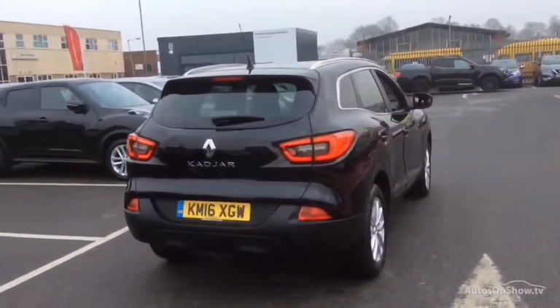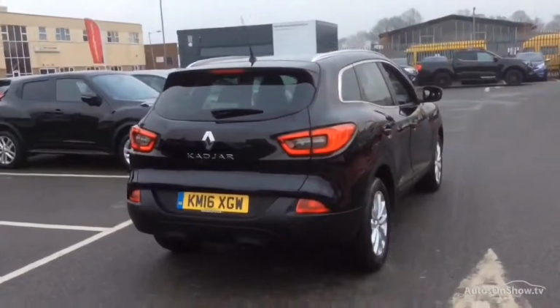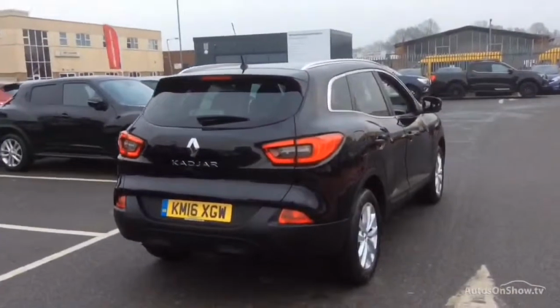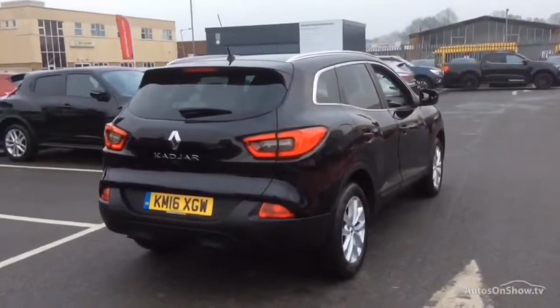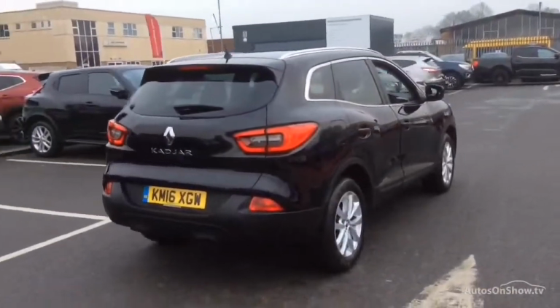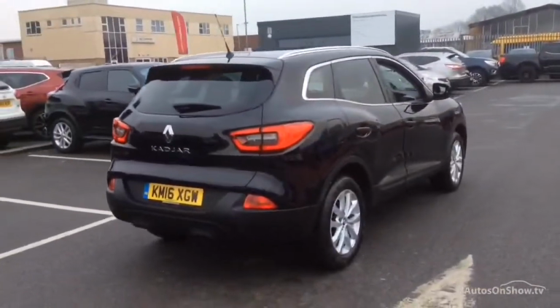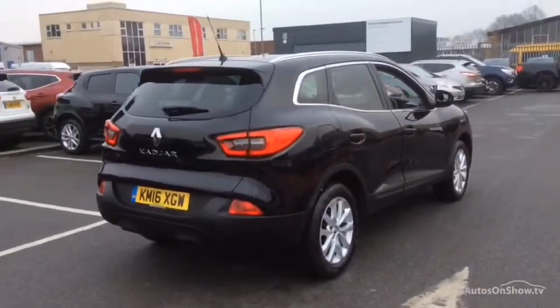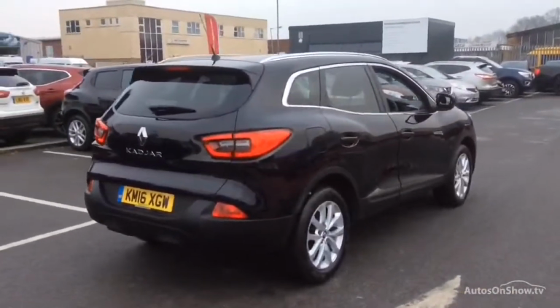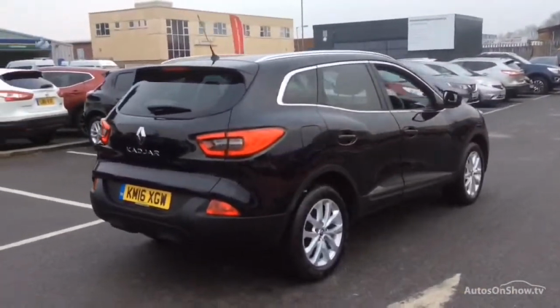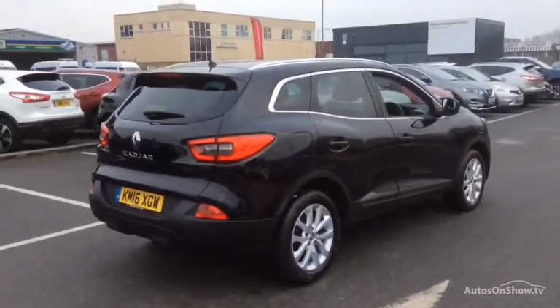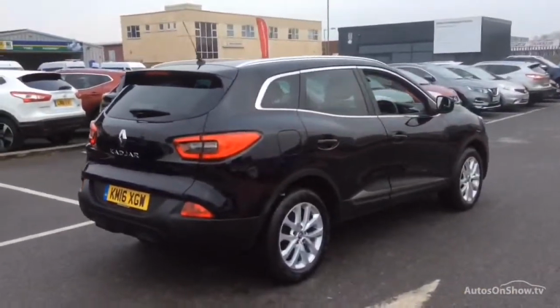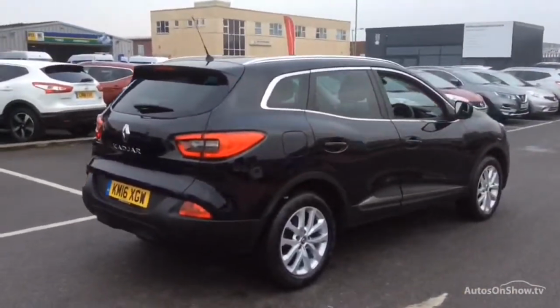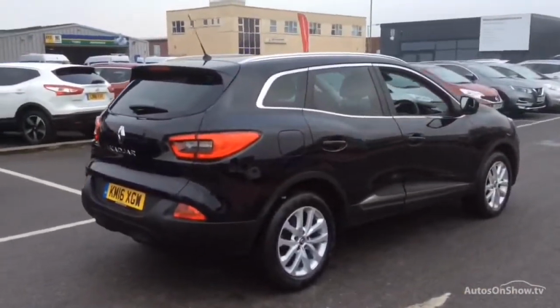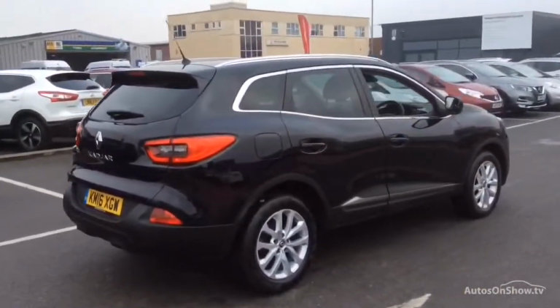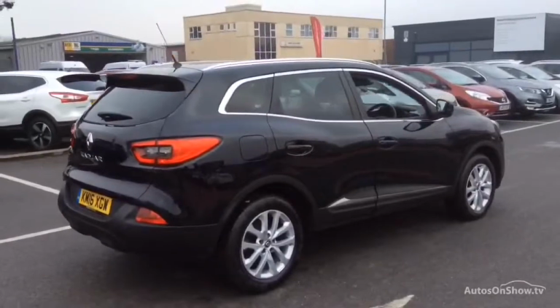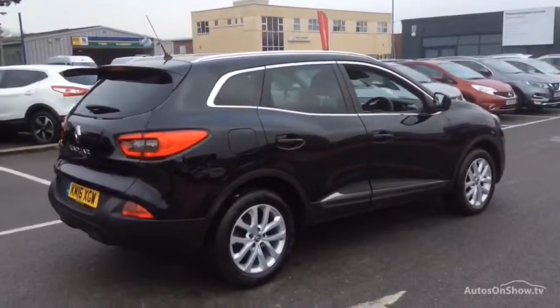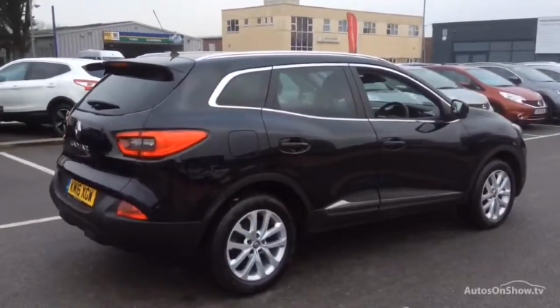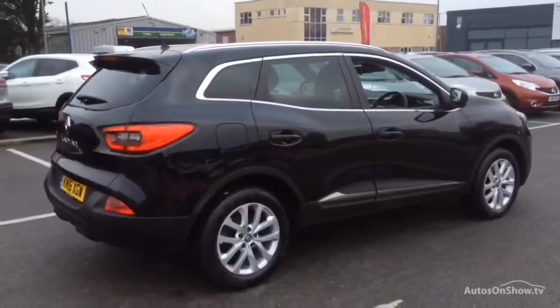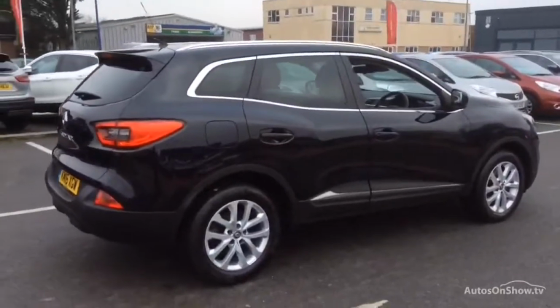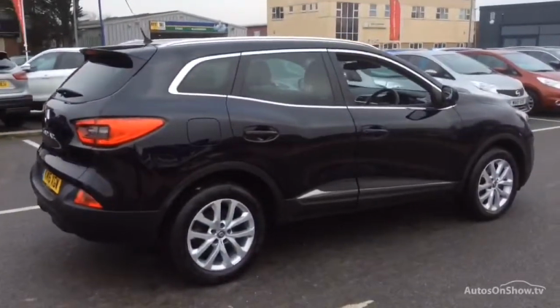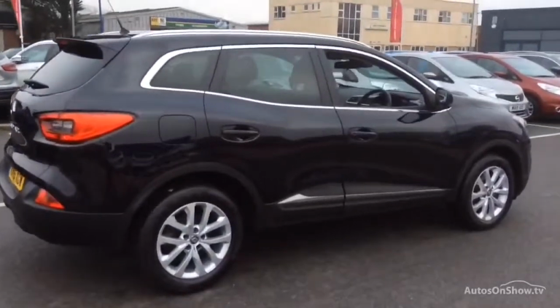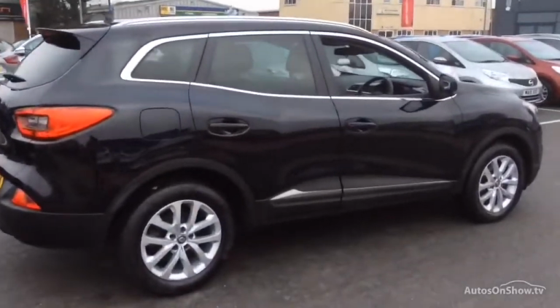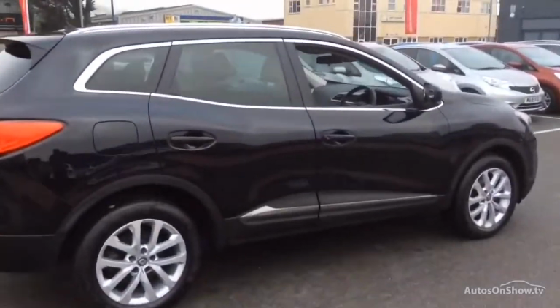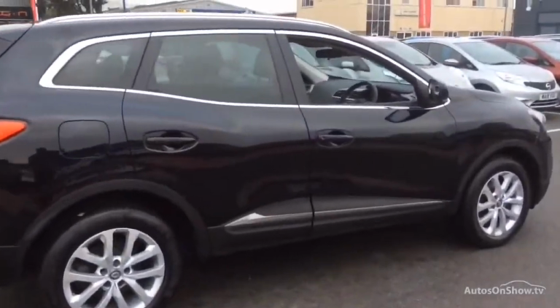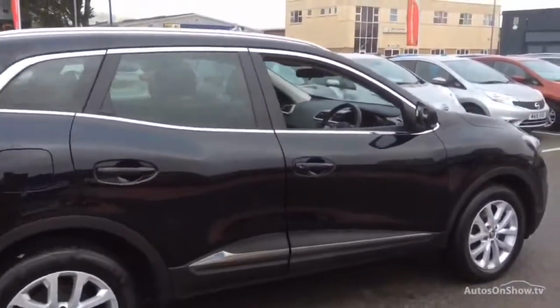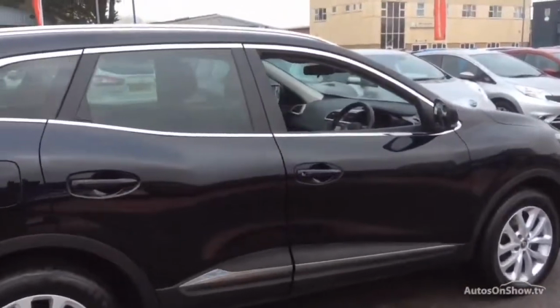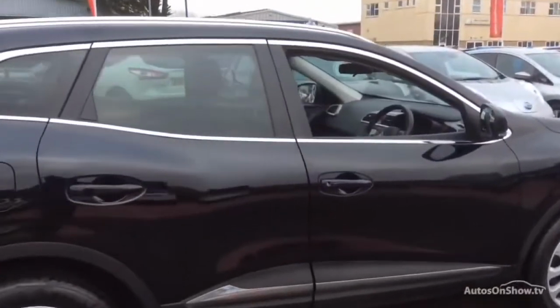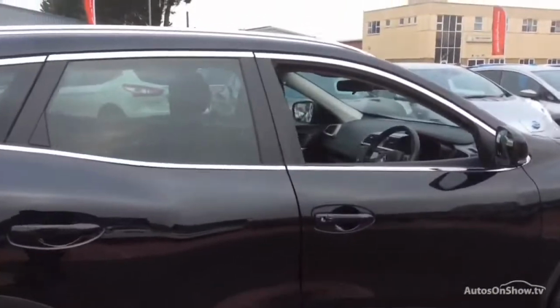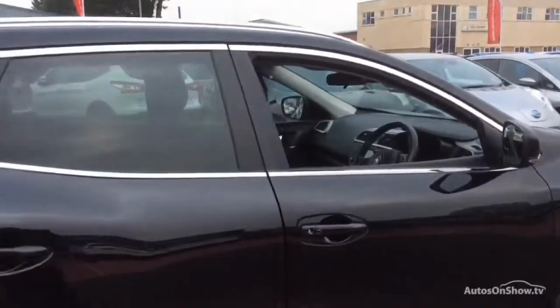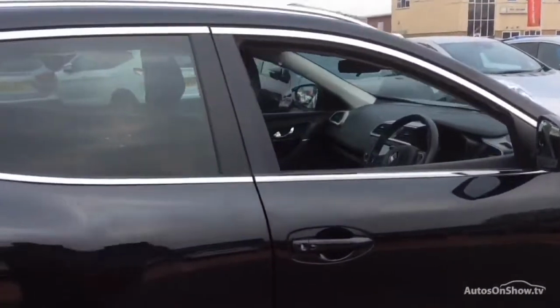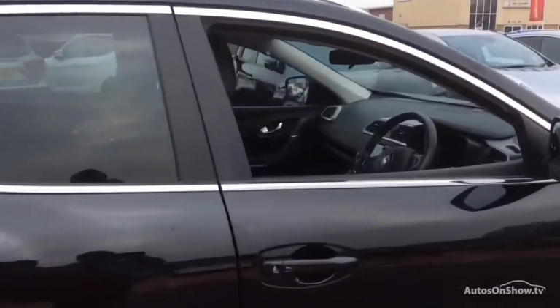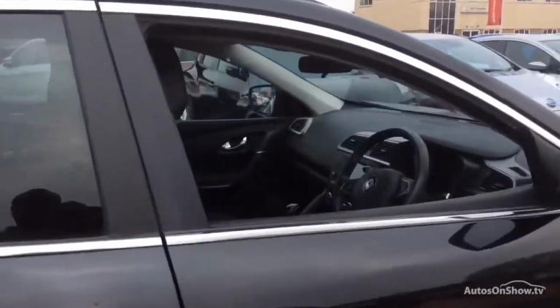If for any reason you decide it's not exactly what you're looking for, don't worry. We have access to over 200 approved pre-owned Renault models in group stock, with stock changing daily, so we're extremely confident we'll have the perfect model for you at one of our dealerships.